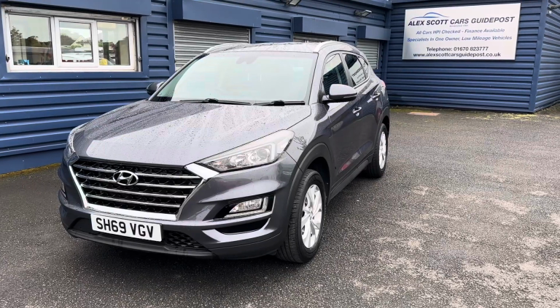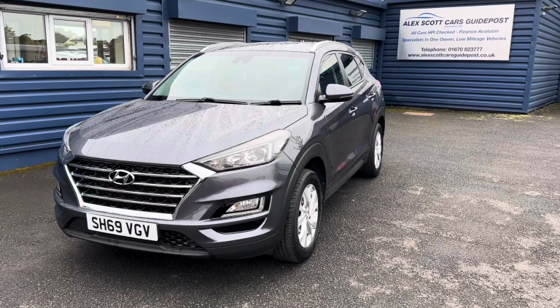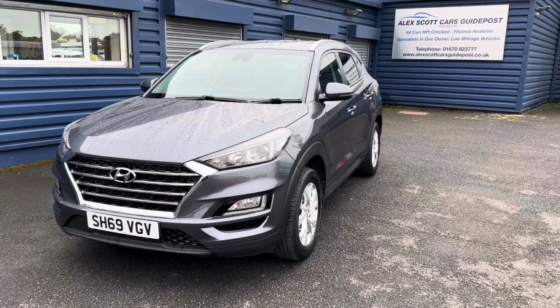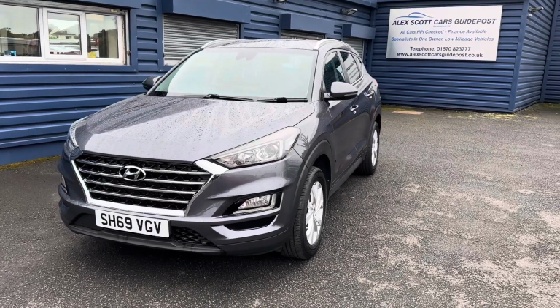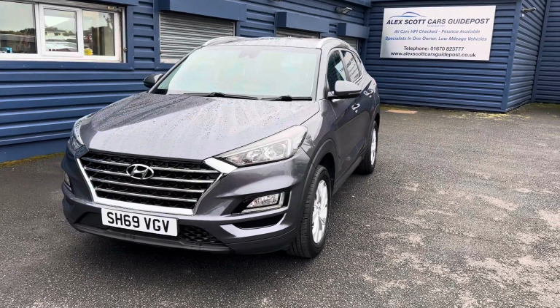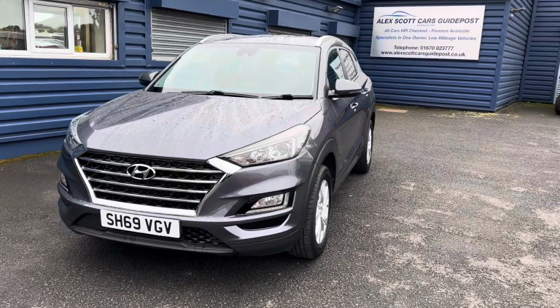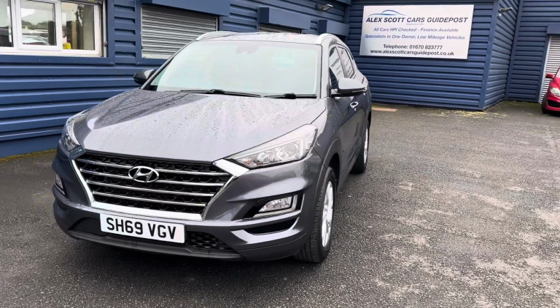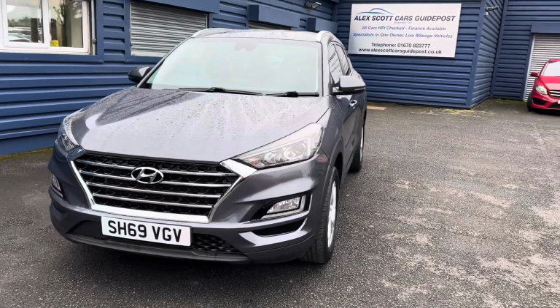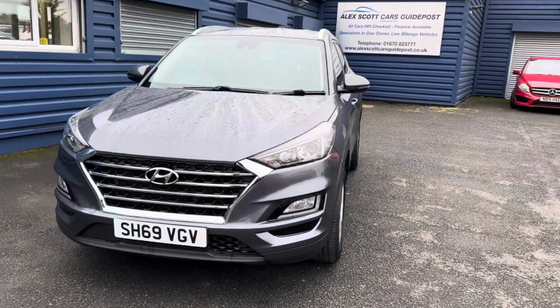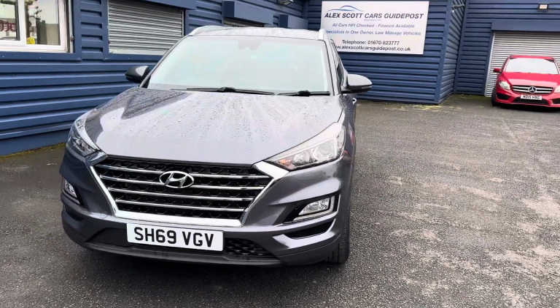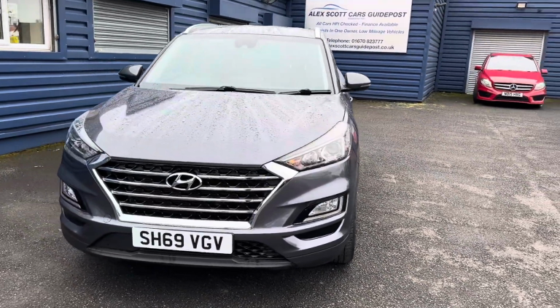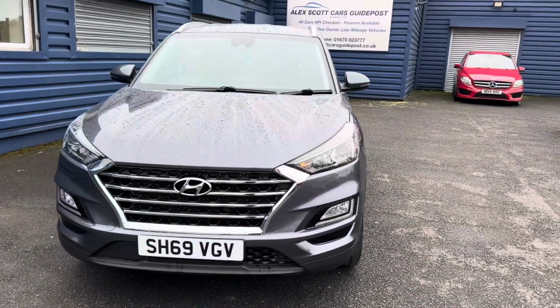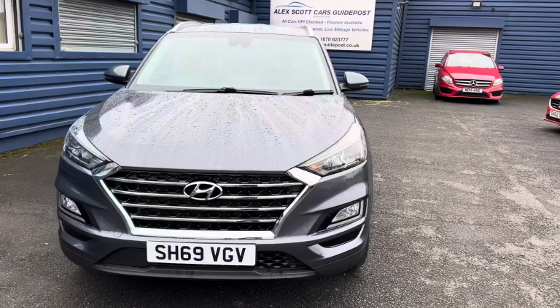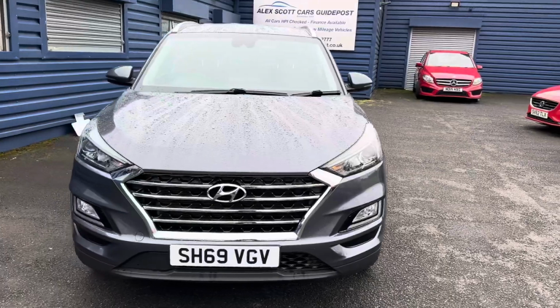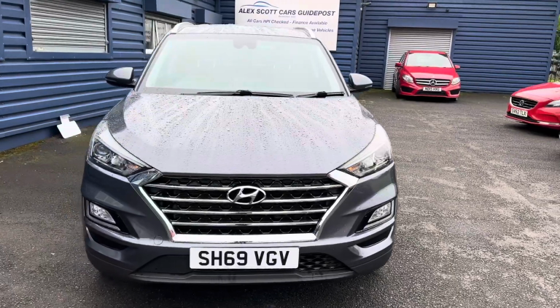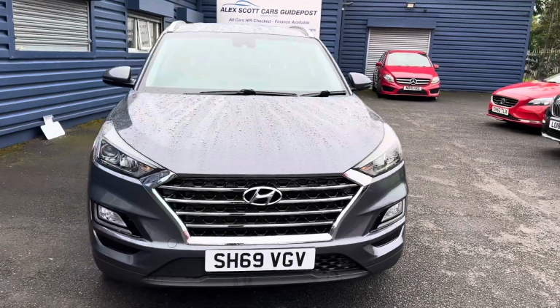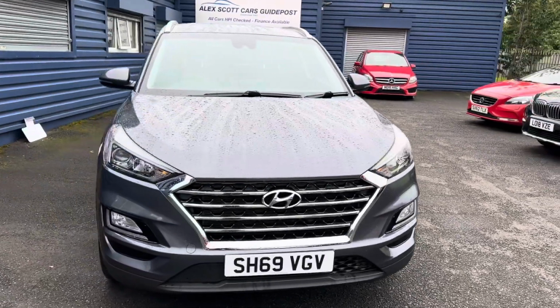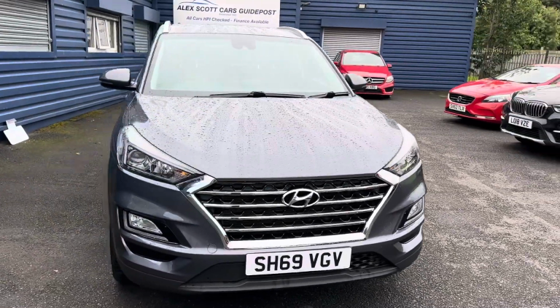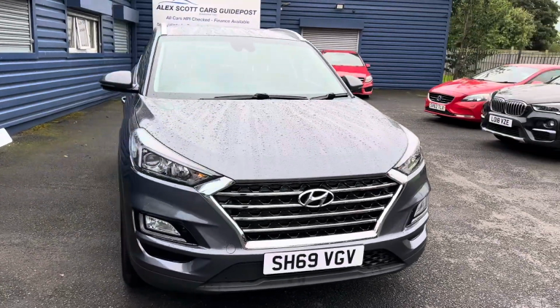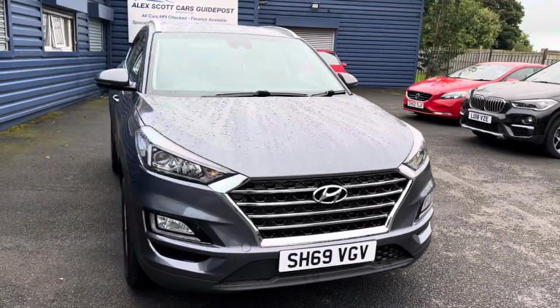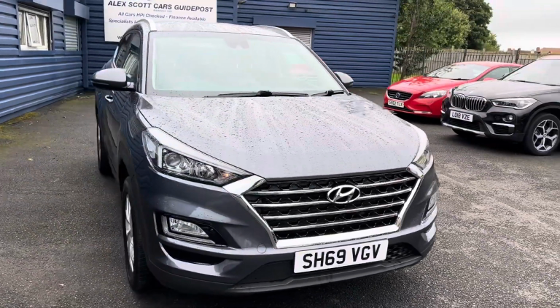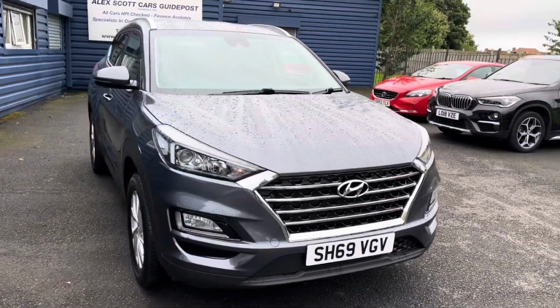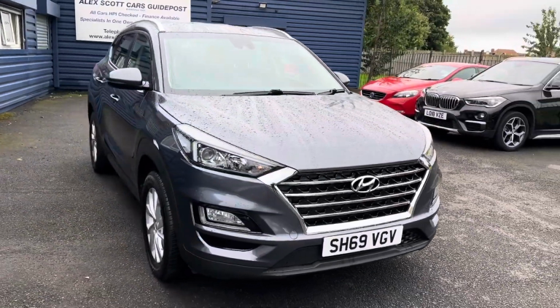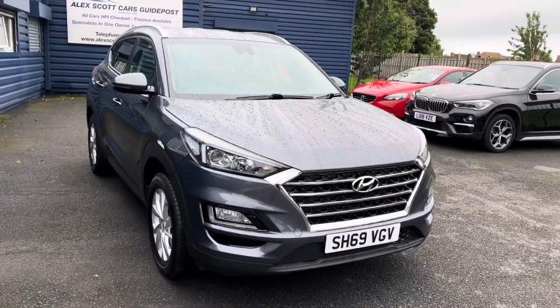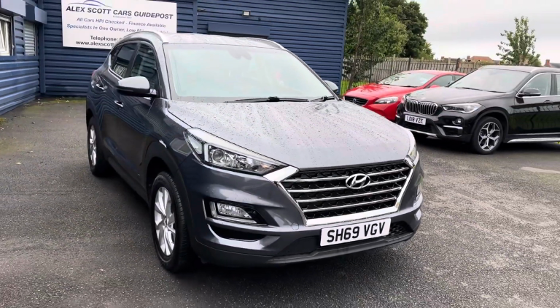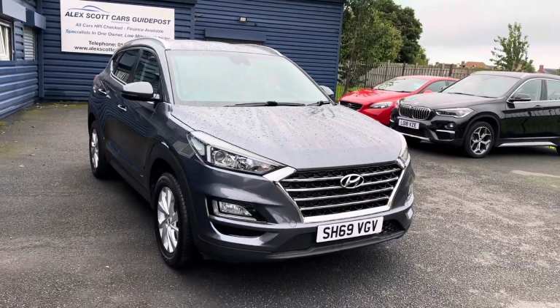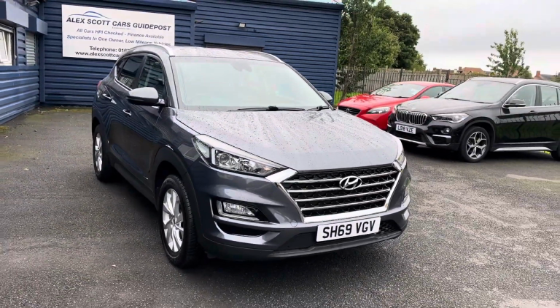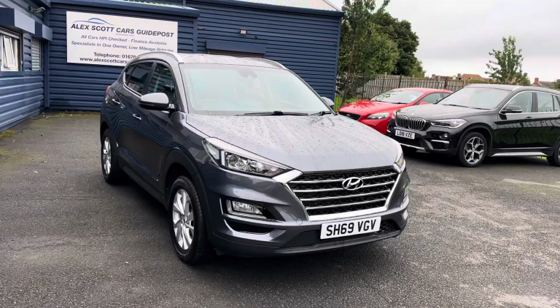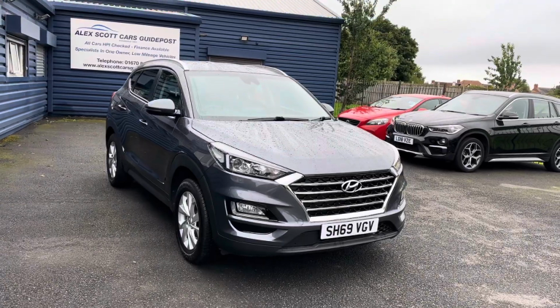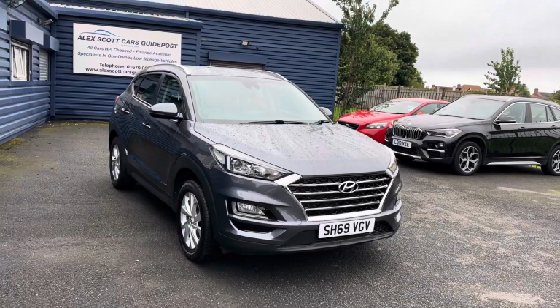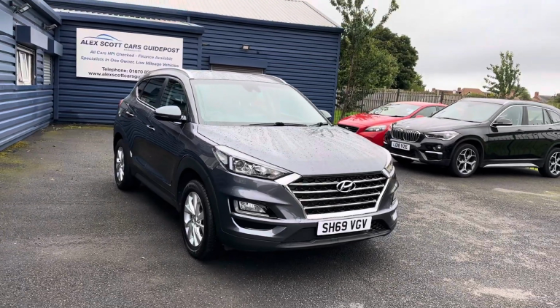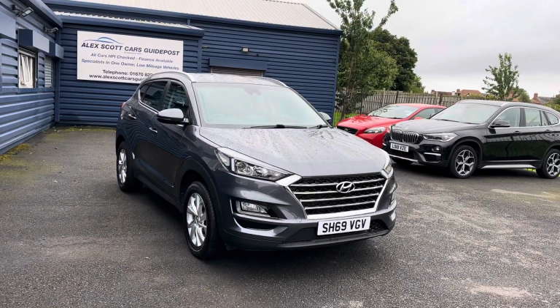Welcome to Aliscott Cars in Kaipos, Northumberland. I'm pleased to offer for sale this lovely Hyundai Tucson. It's a 69 plate, registered in January 2020.